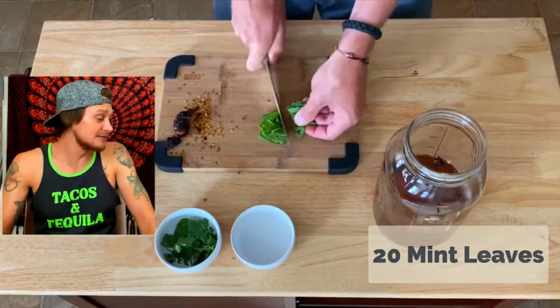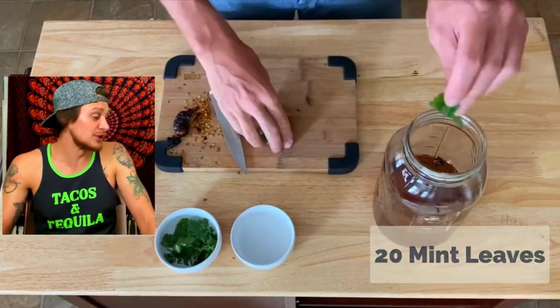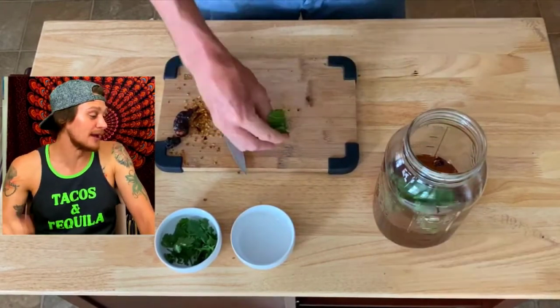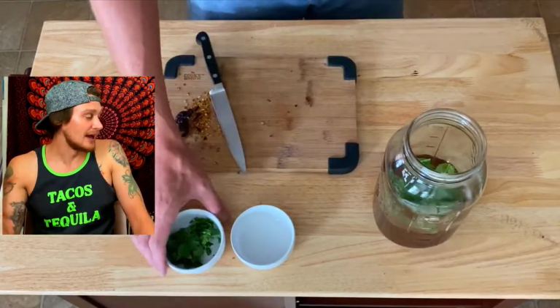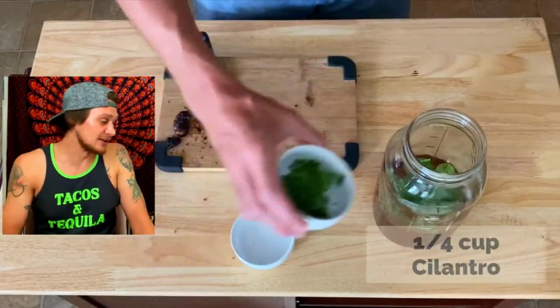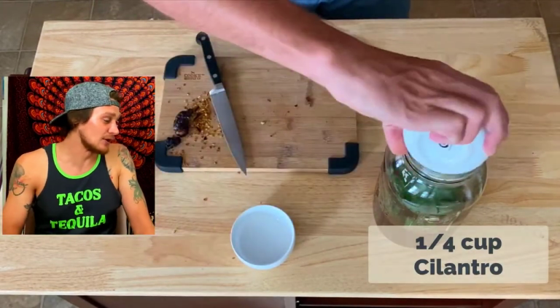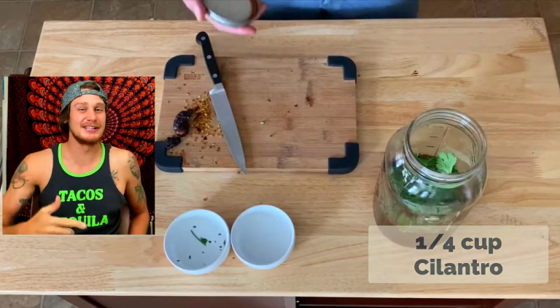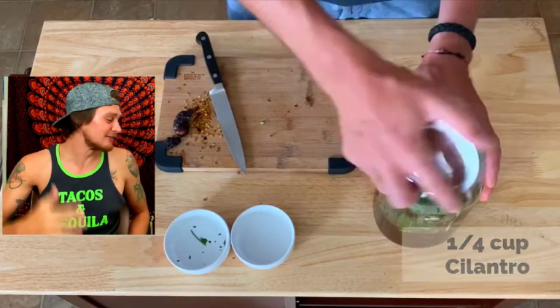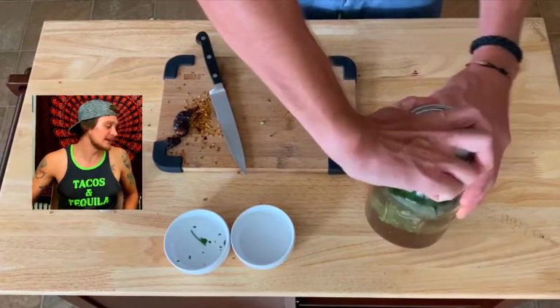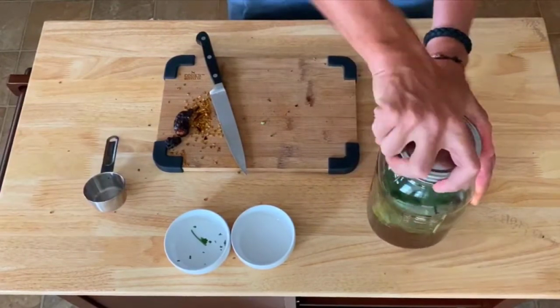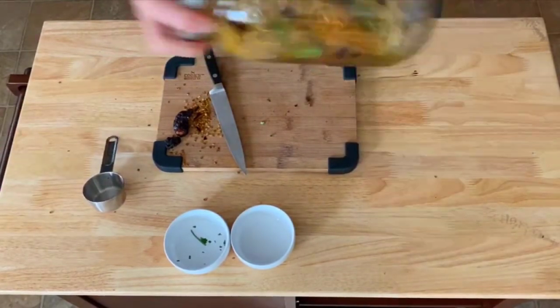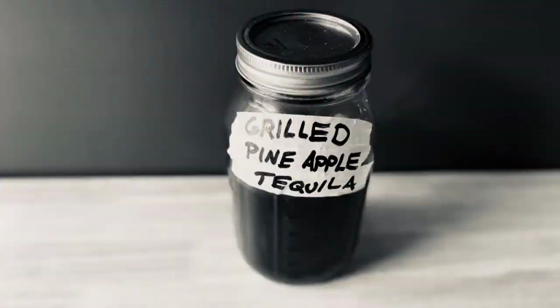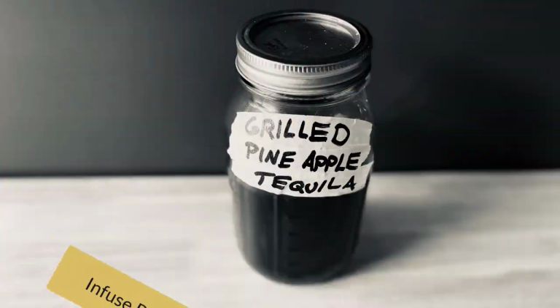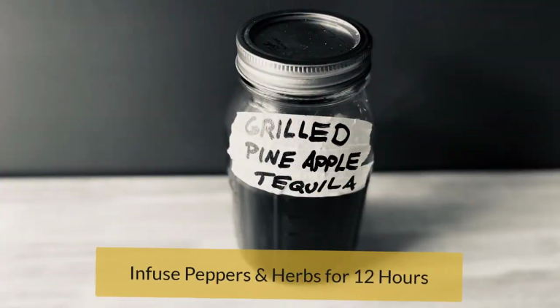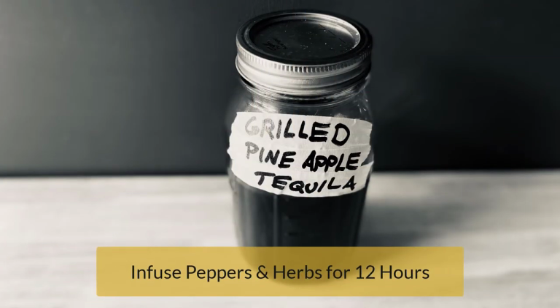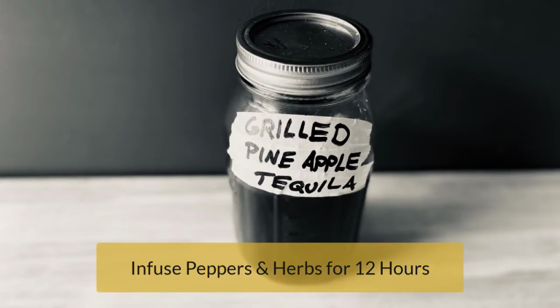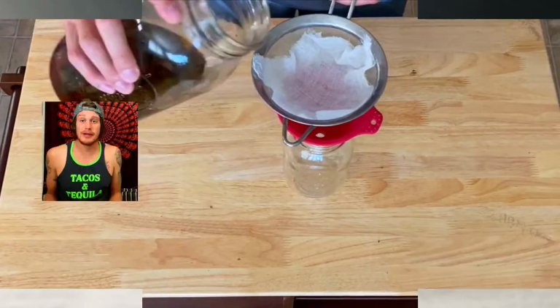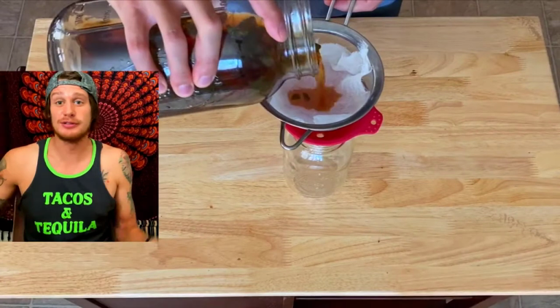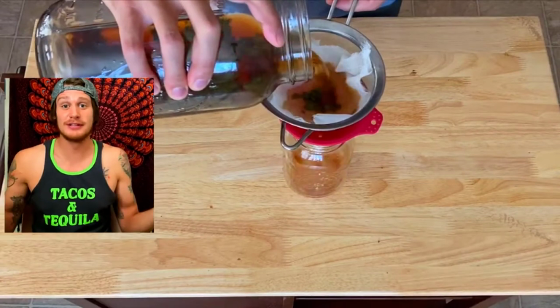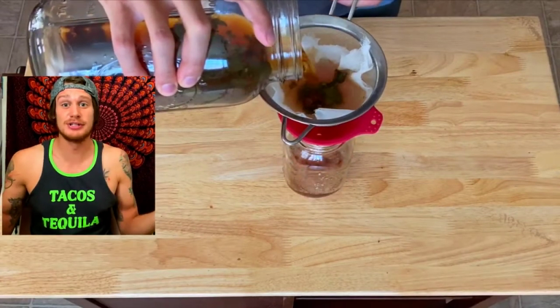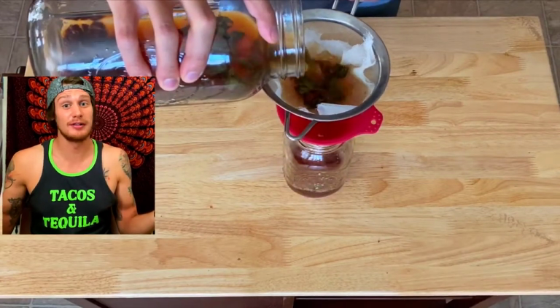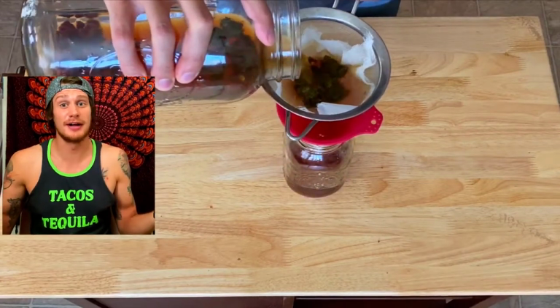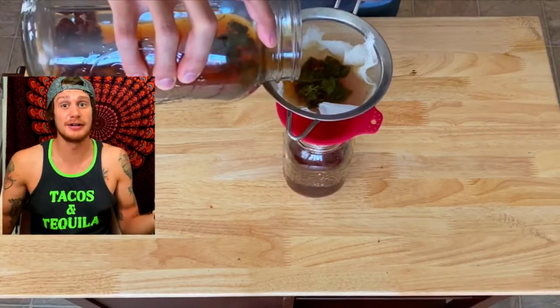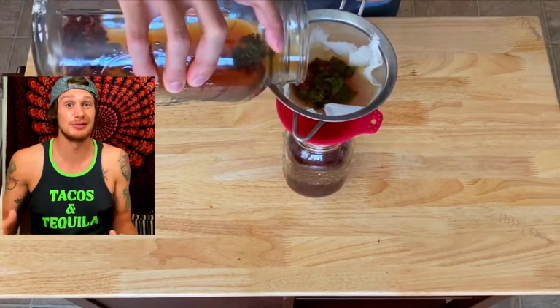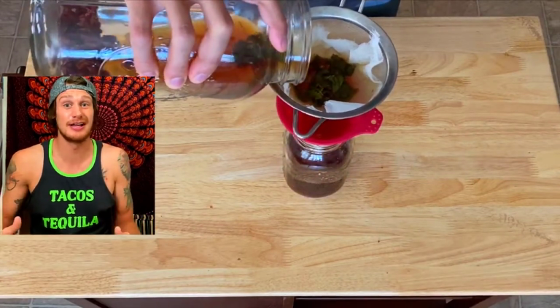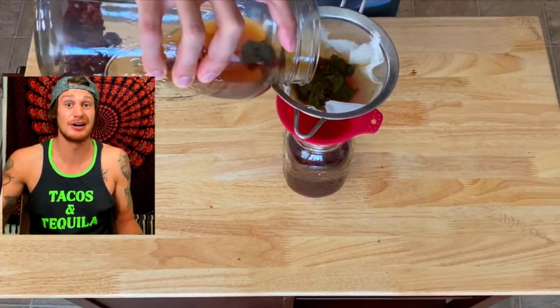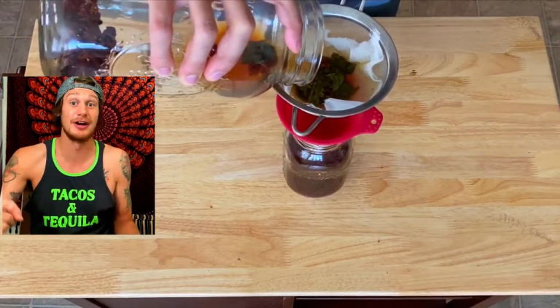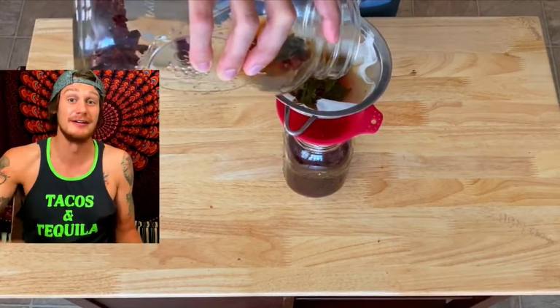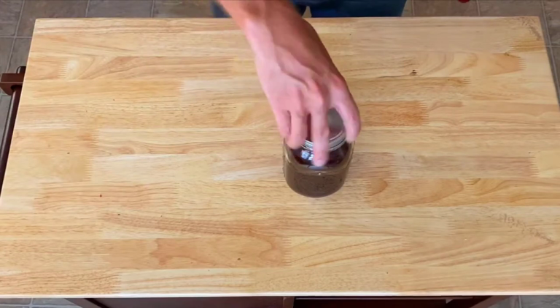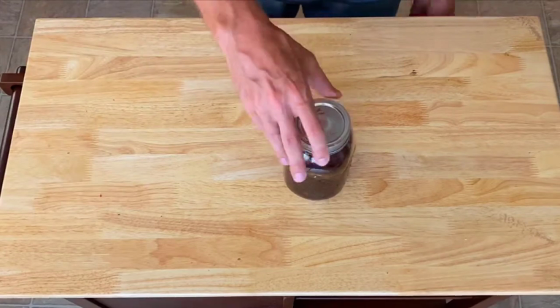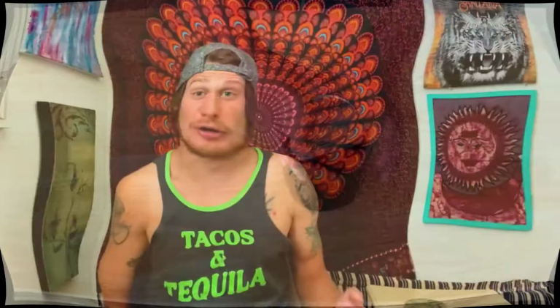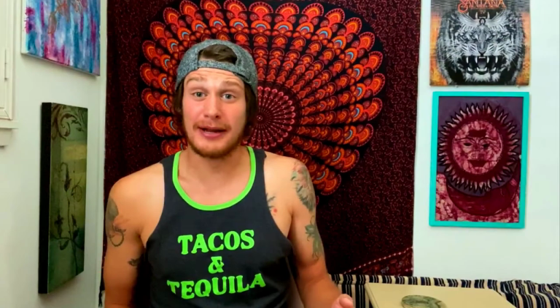Now we're going to add our mint leaves, which we chop in half, then add your cilantro. Seal it and give it a shake. All we have to do is strain this through a cheesecloth-lined fine strainer into a clean glass jar, and we're done — our grilled pineapple tequila is ready.